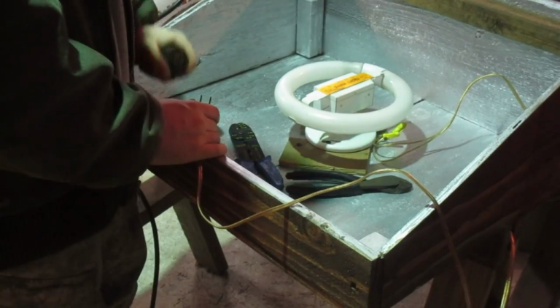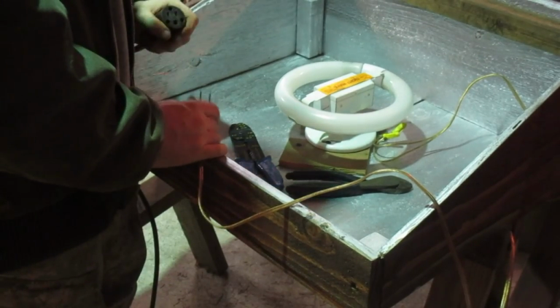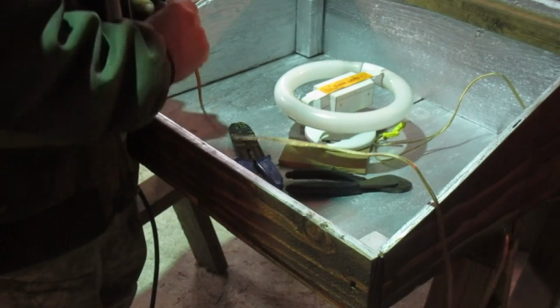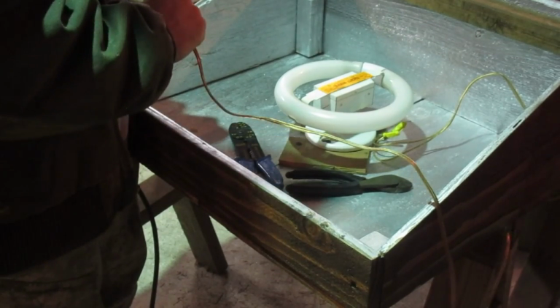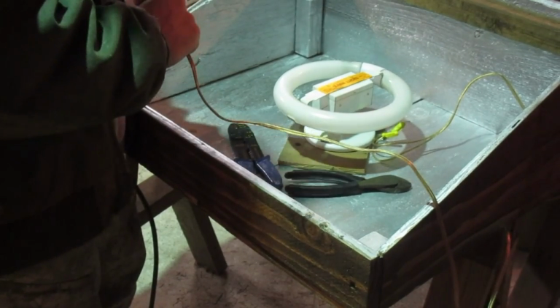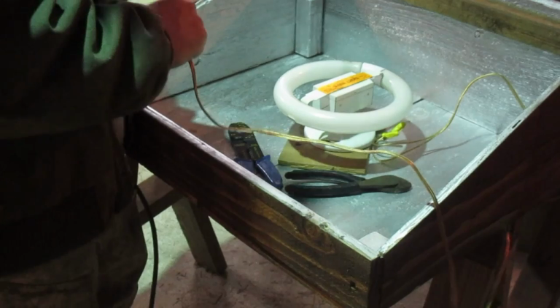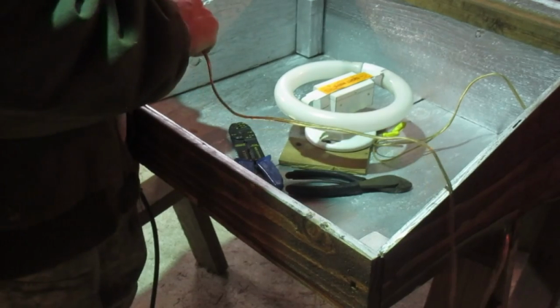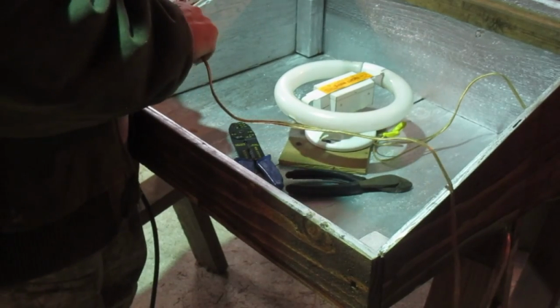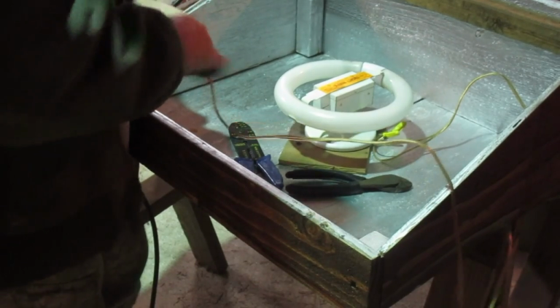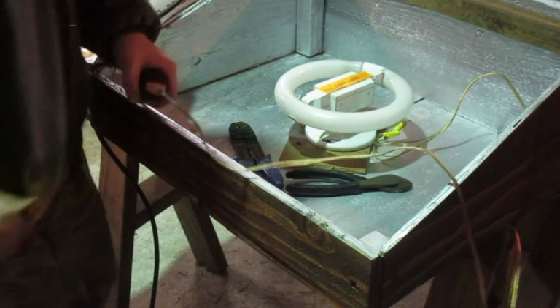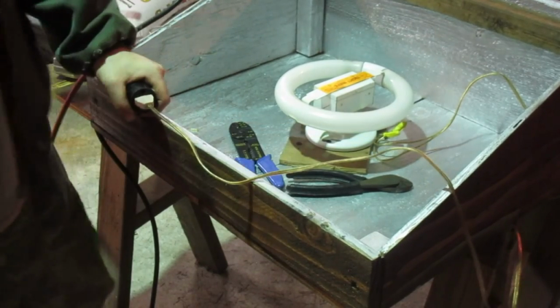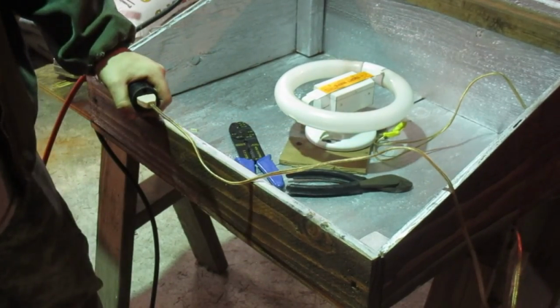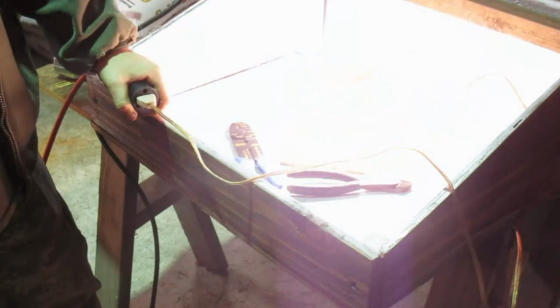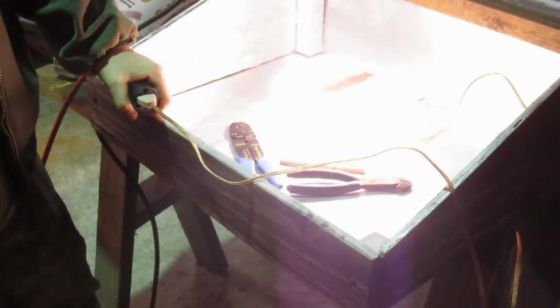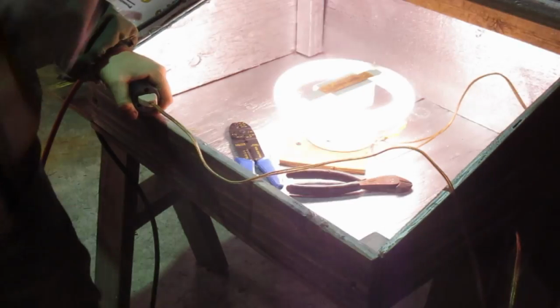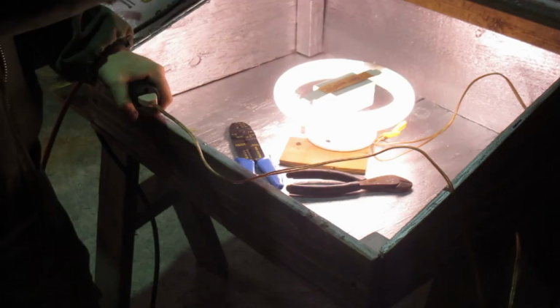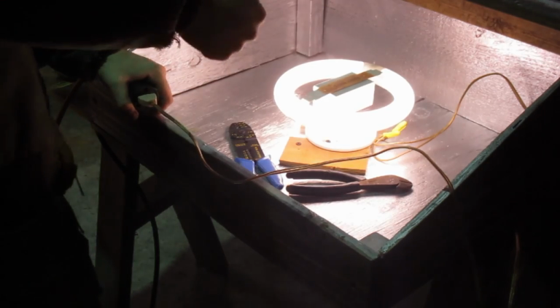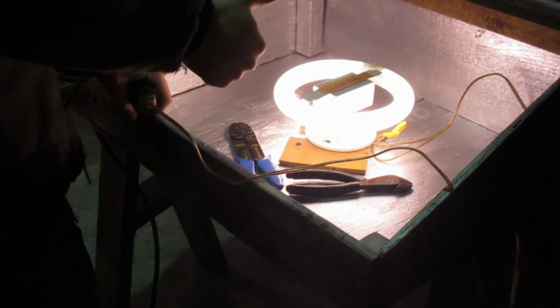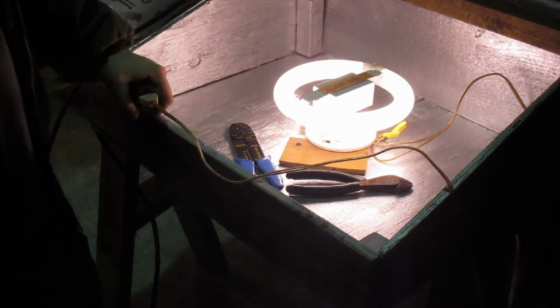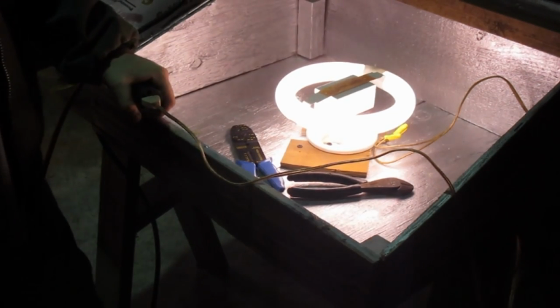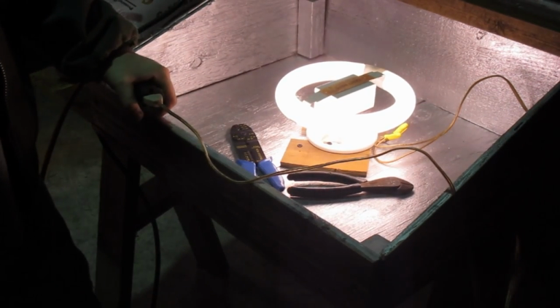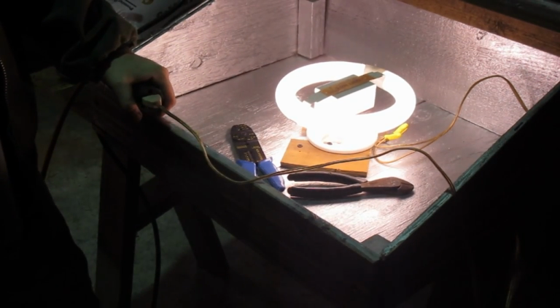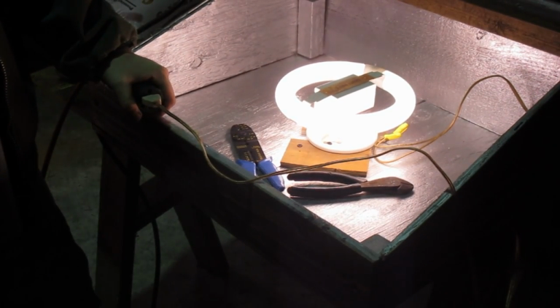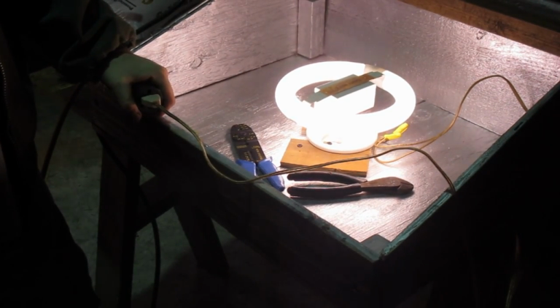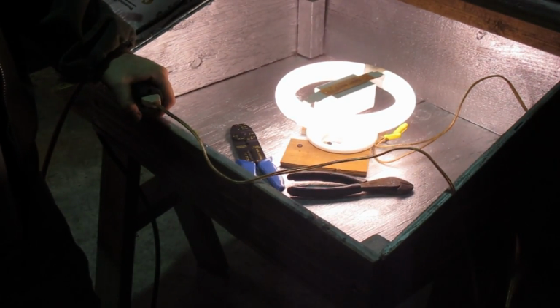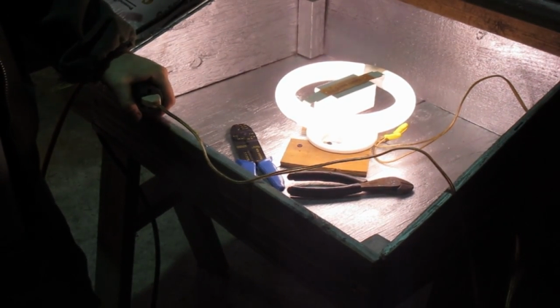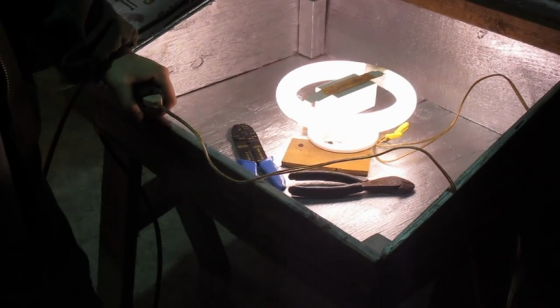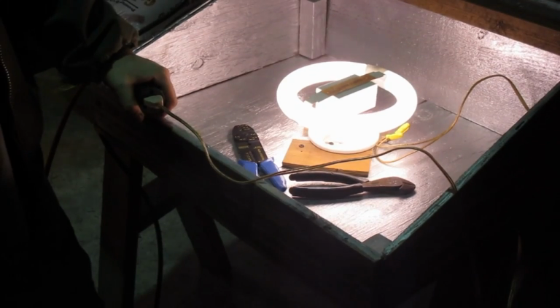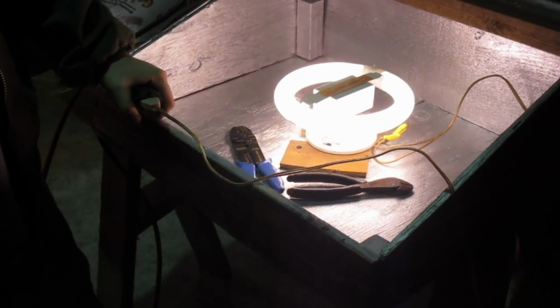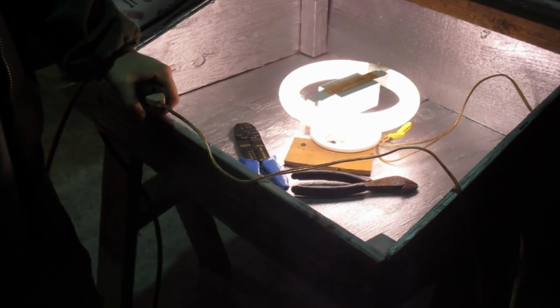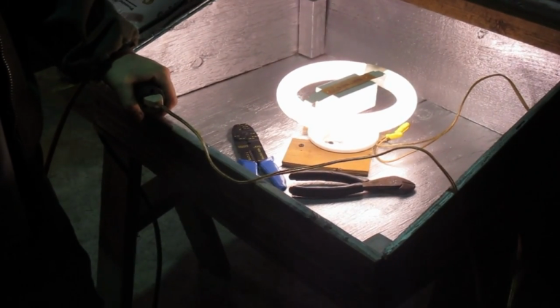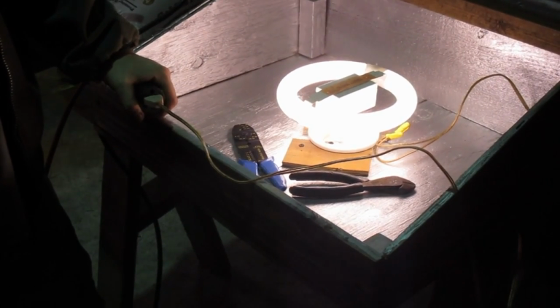Let's see if she sparks and lets the smoke out. Hey! We got light! Ha! Wiring is beautiful. It's actually the best light in this entire shop.